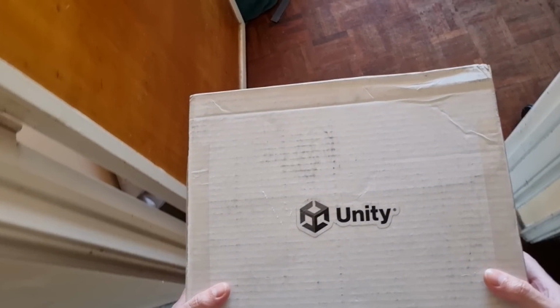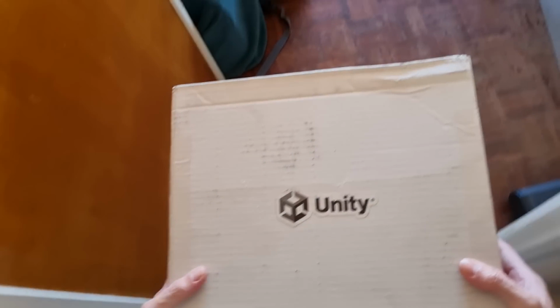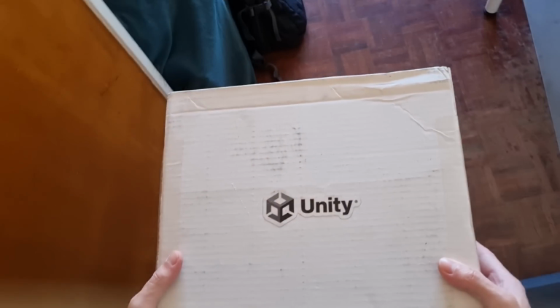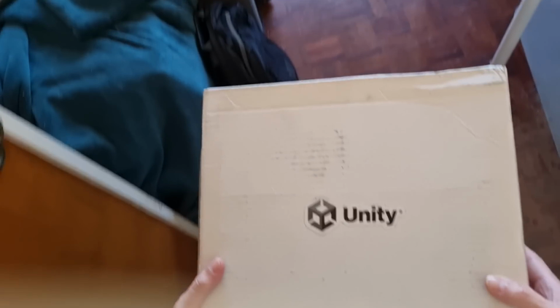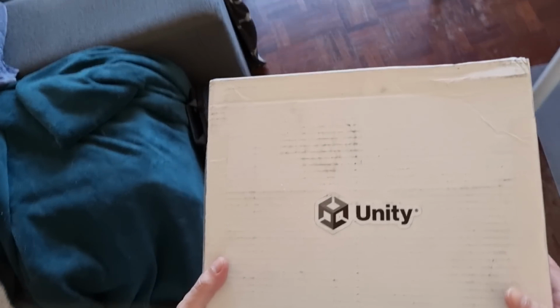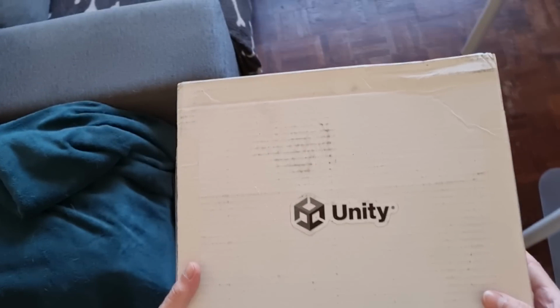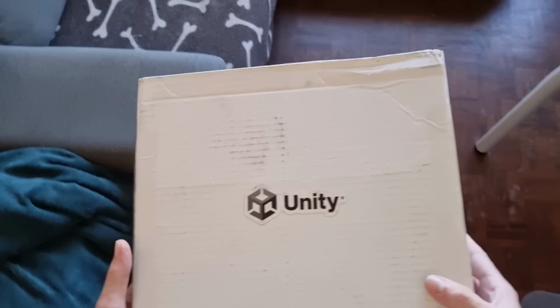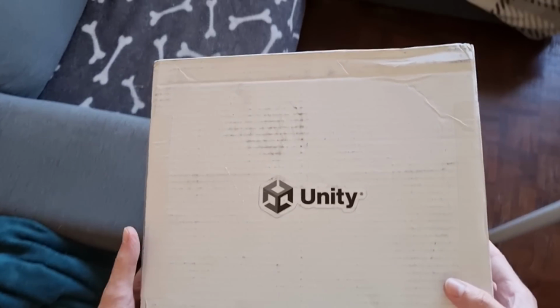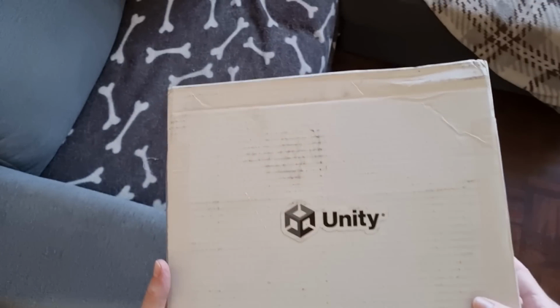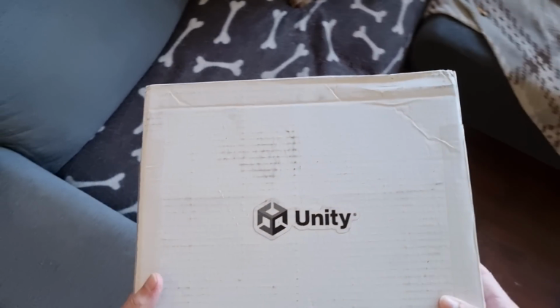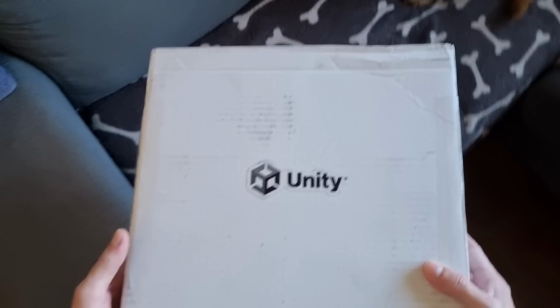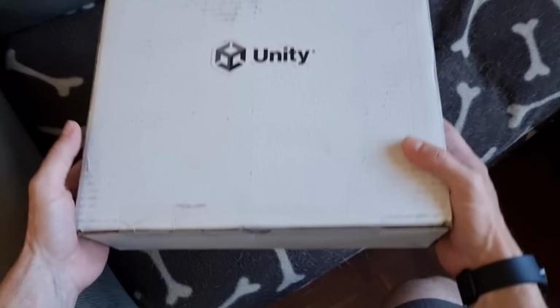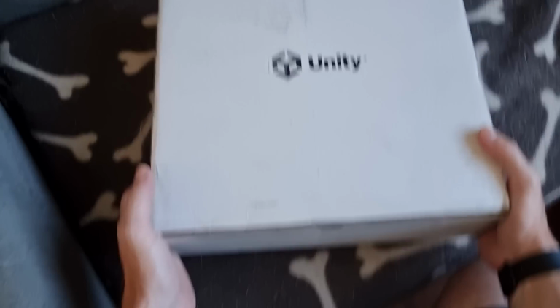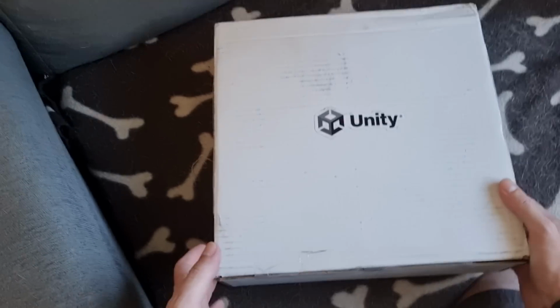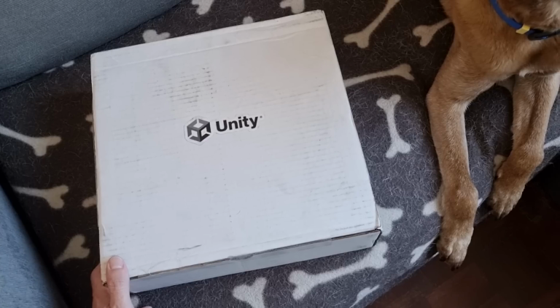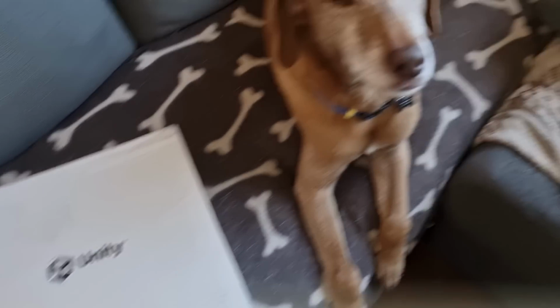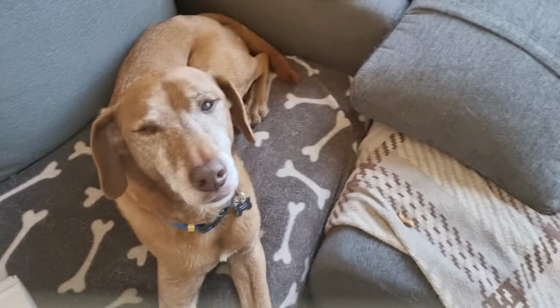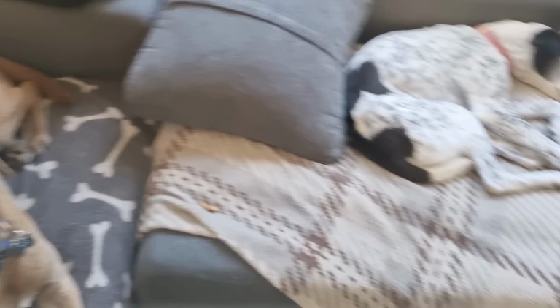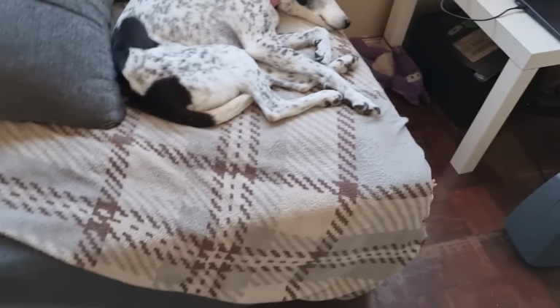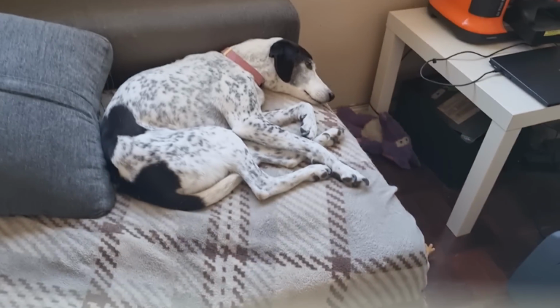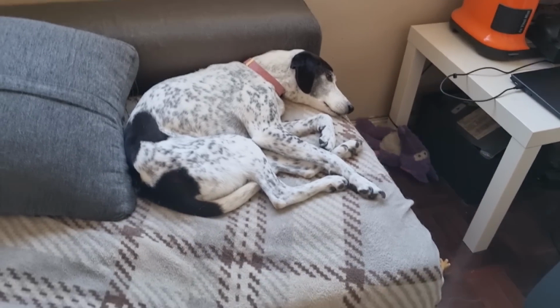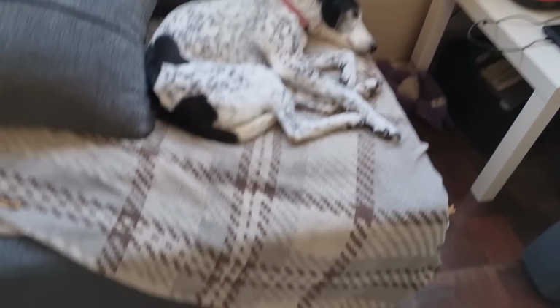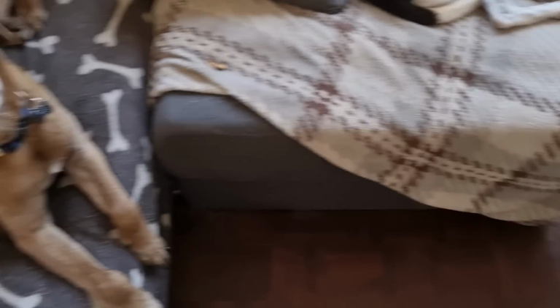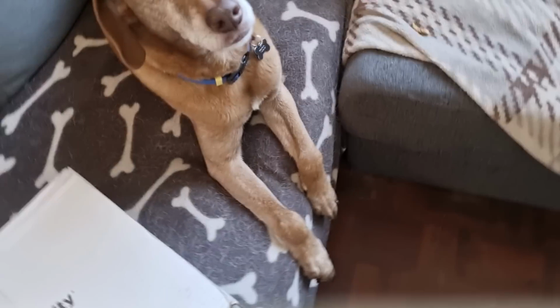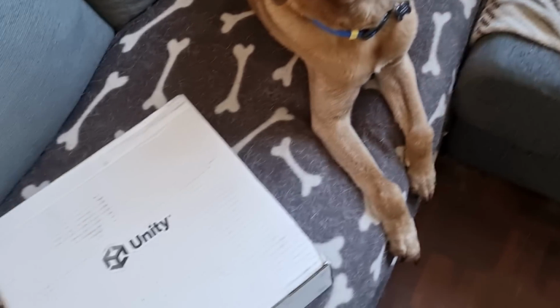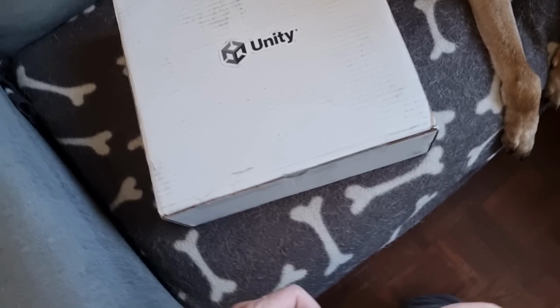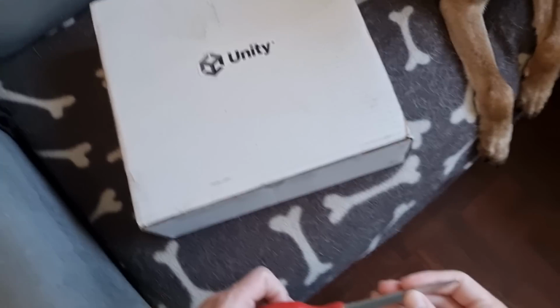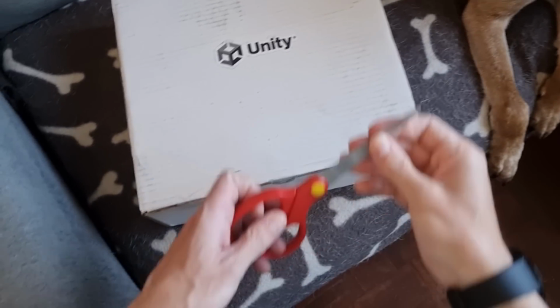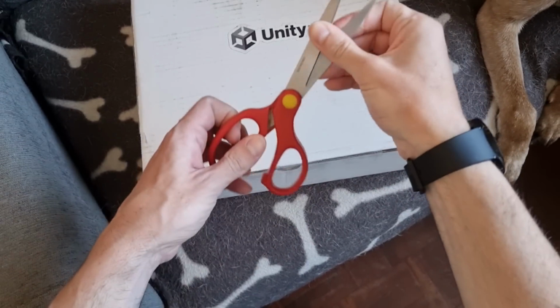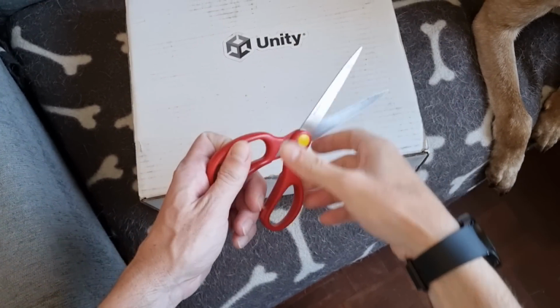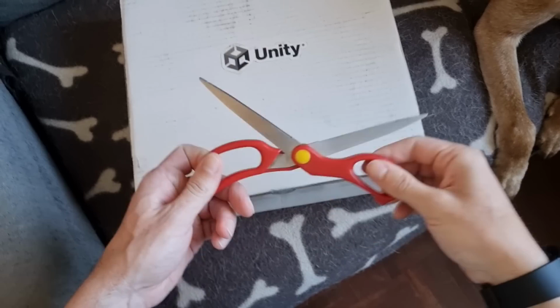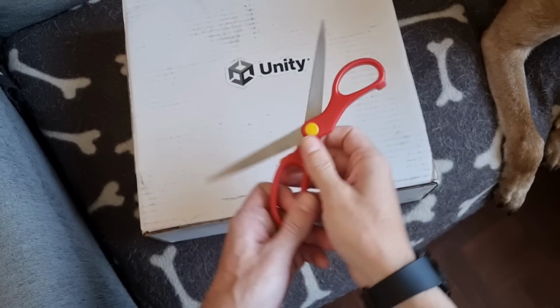Unity sent me this mysterious box, so let's open it and see what's inside. I'm here with my two helpers helping me out. So, let's open it up.